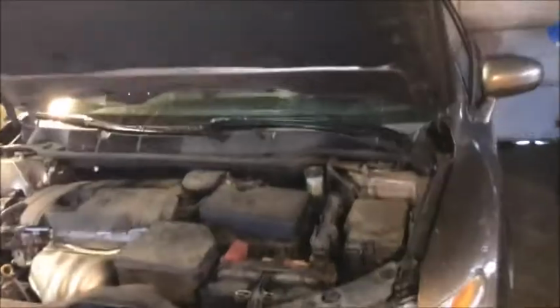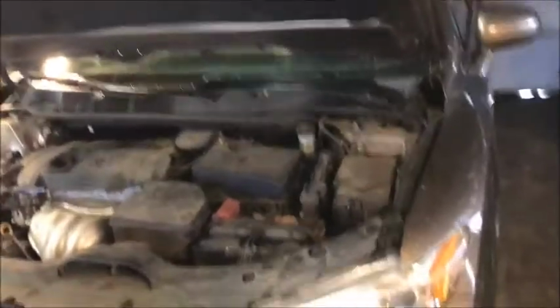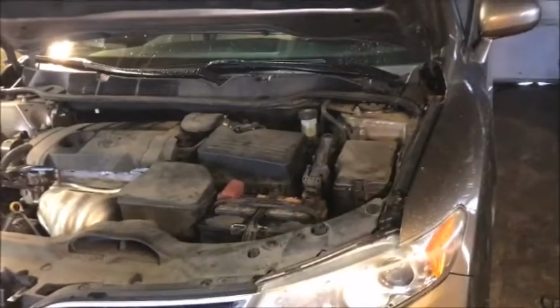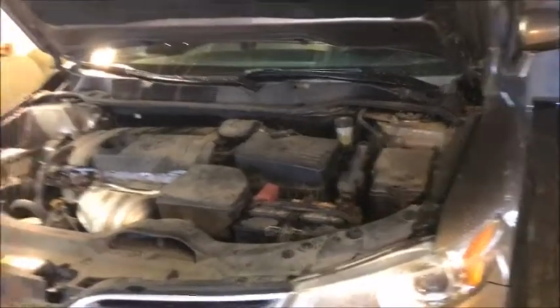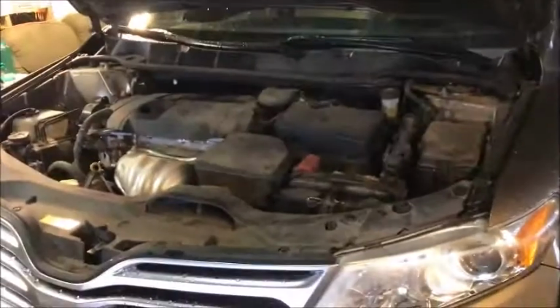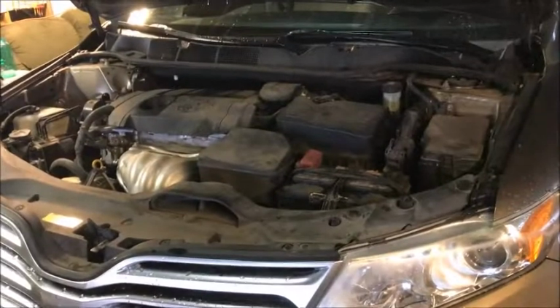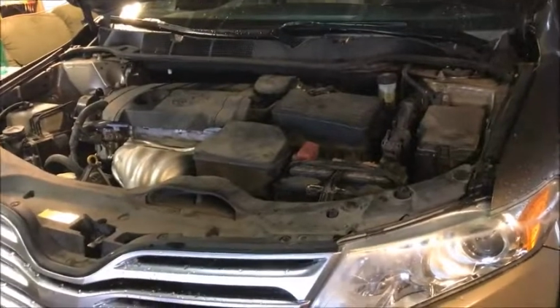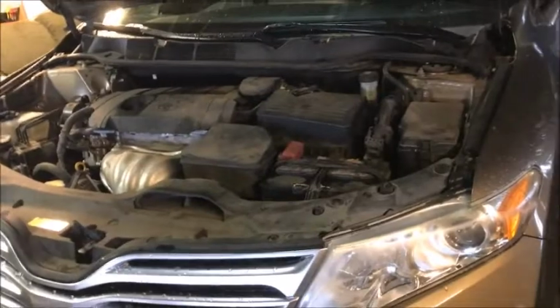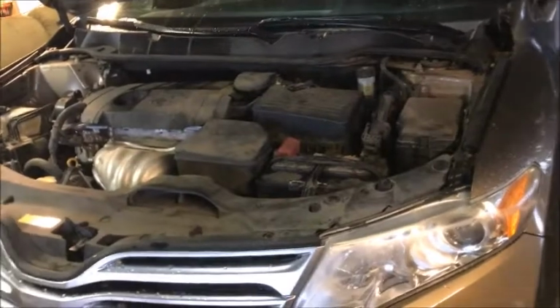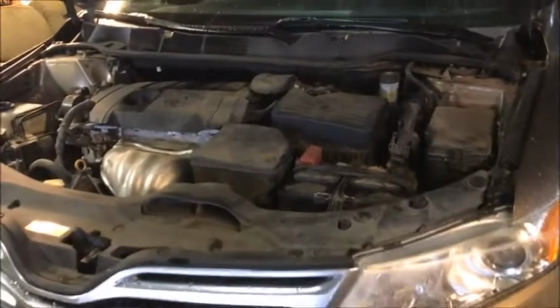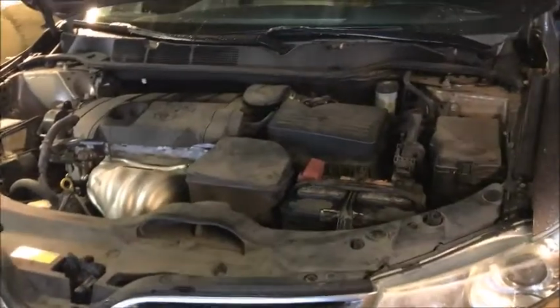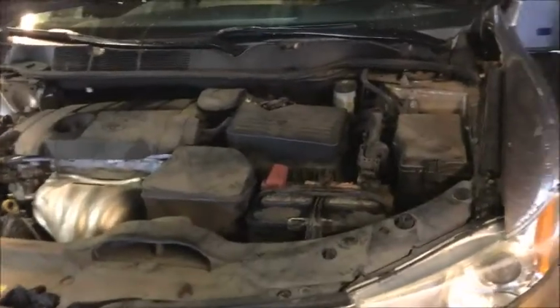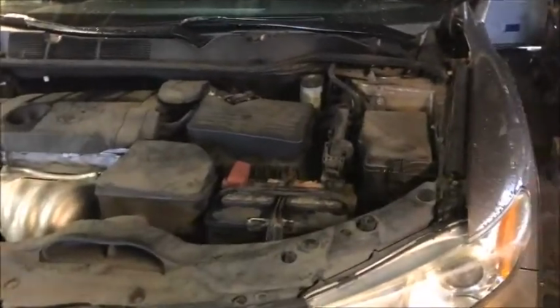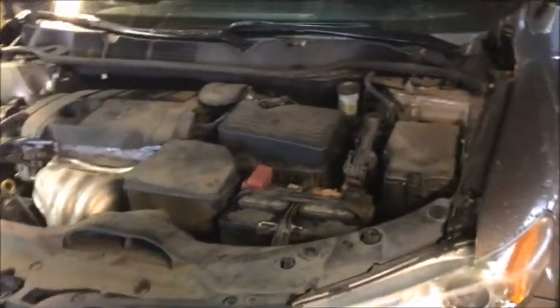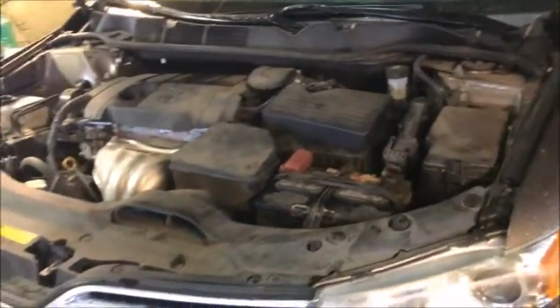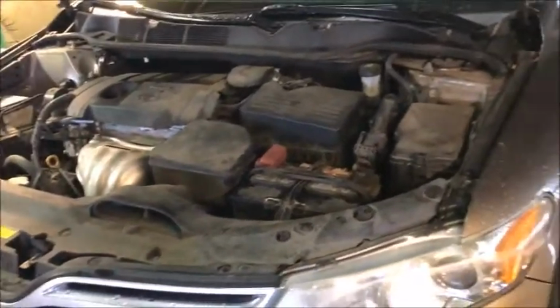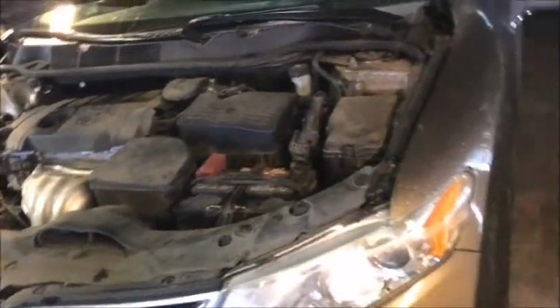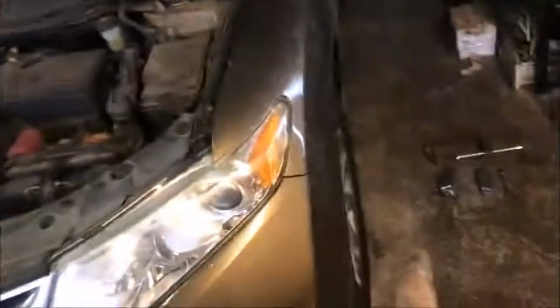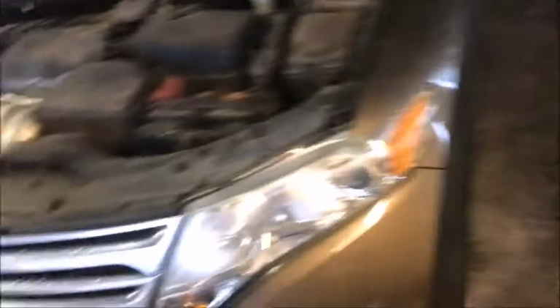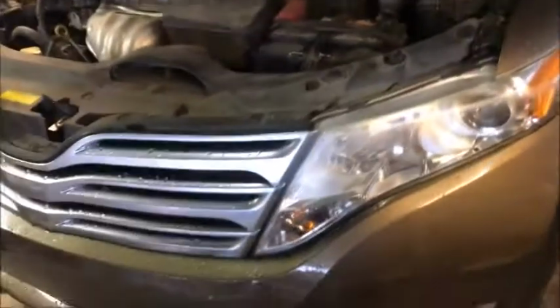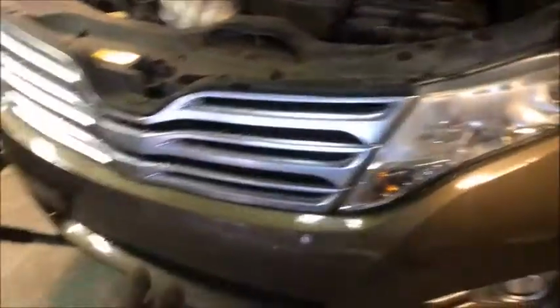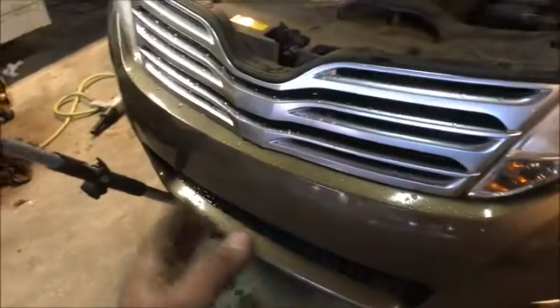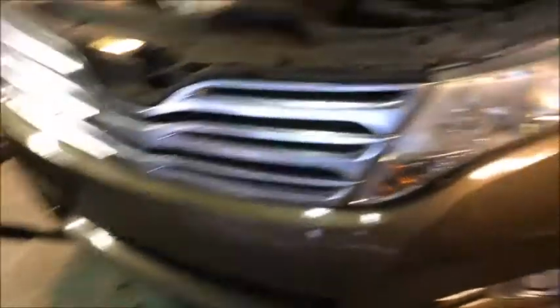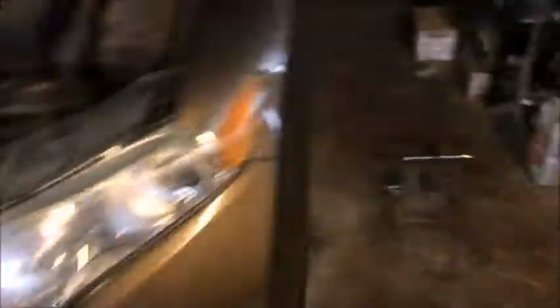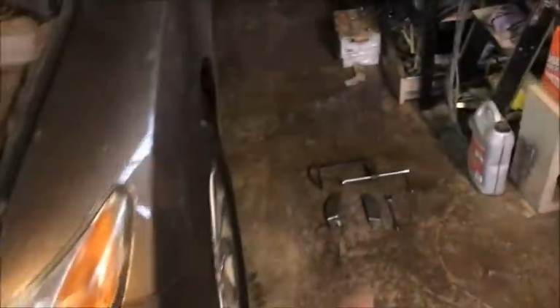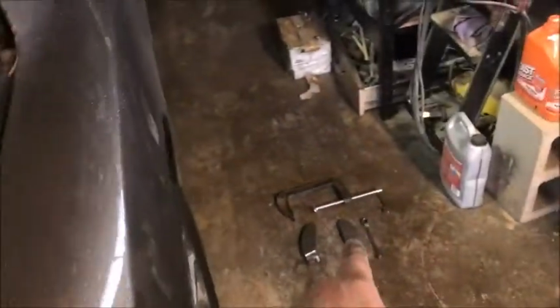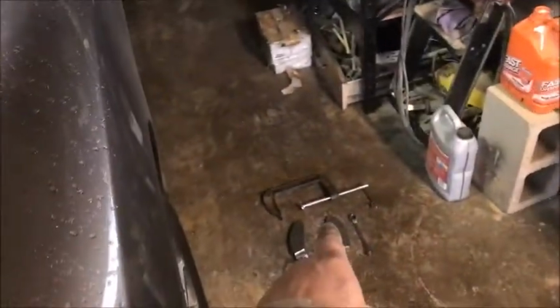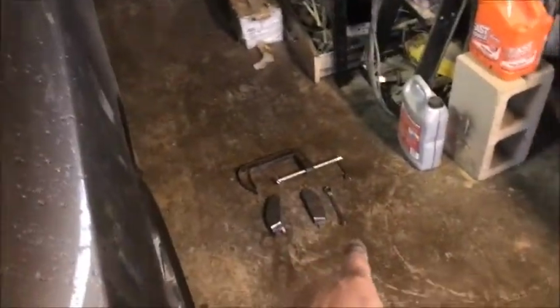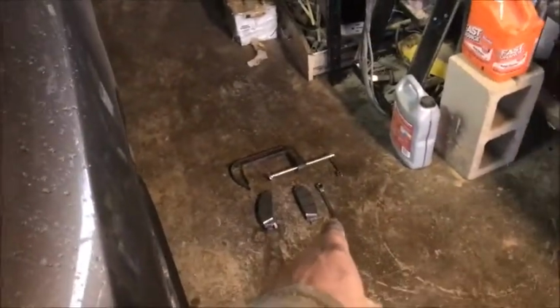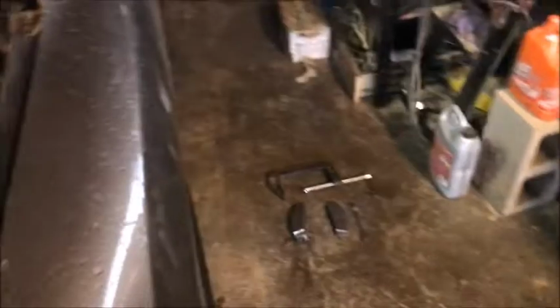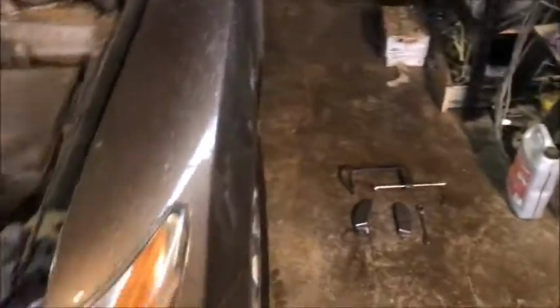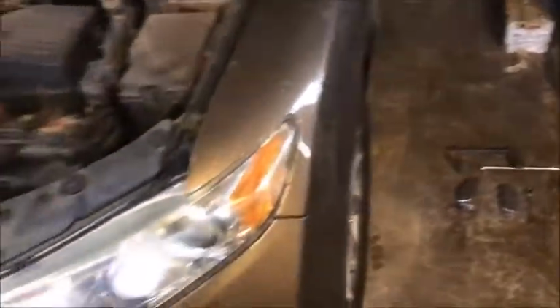We've got a 2011 Toyota Venza and we're going to do front brakes on it. You're only going to use four tools: the lug wrench, the jack, the C-clamp, and a 12 millimeter wrench.